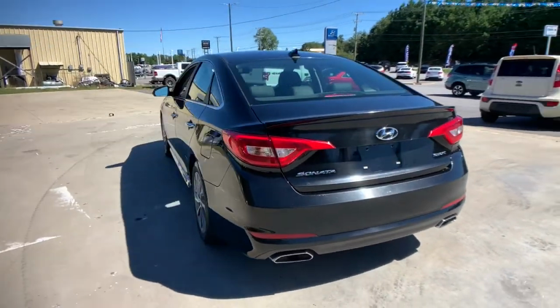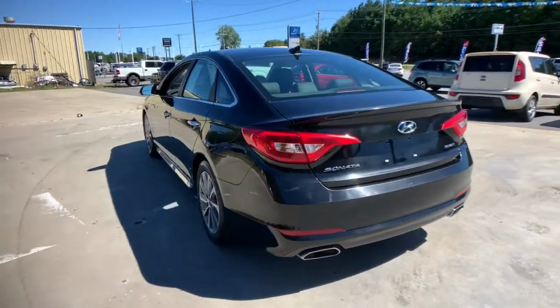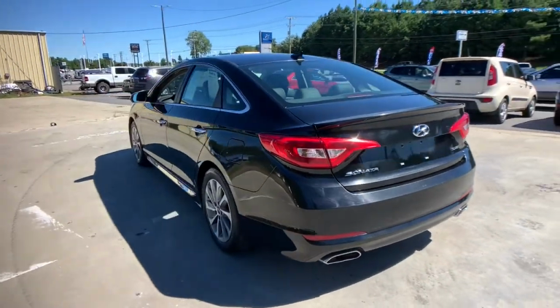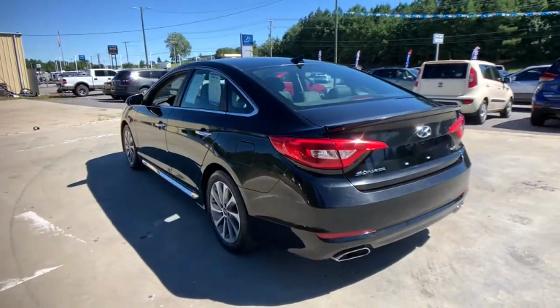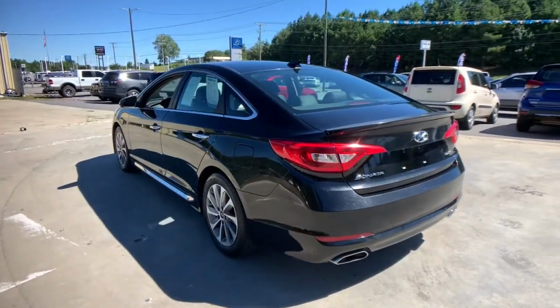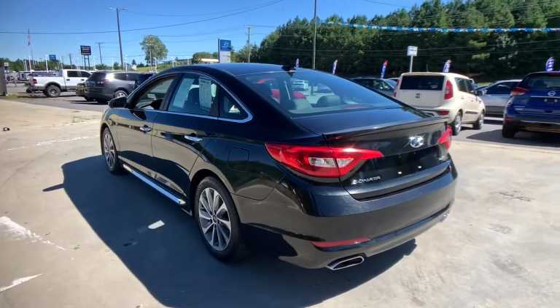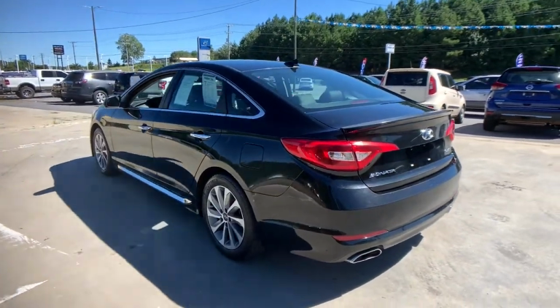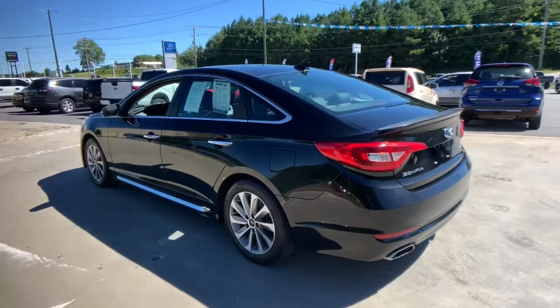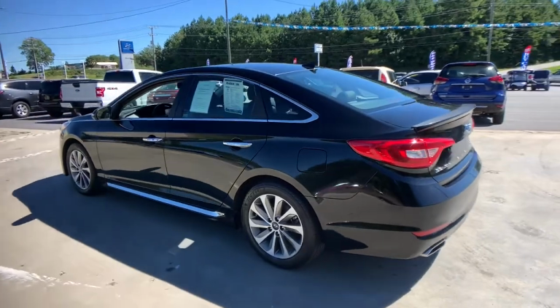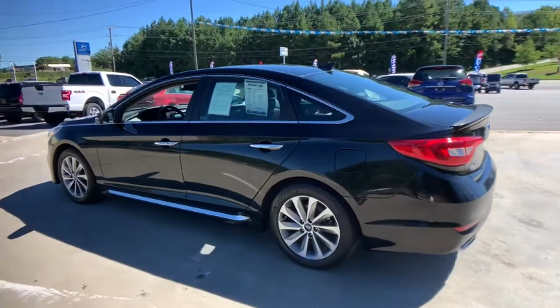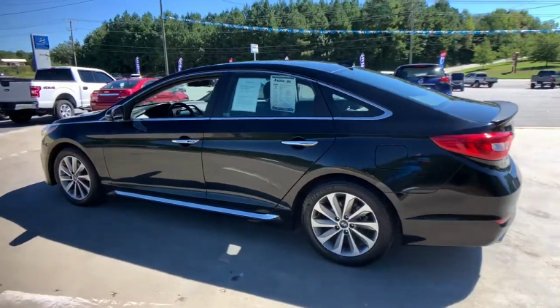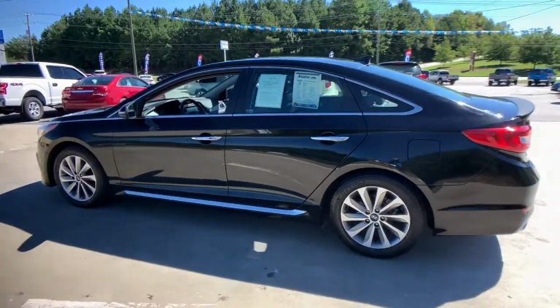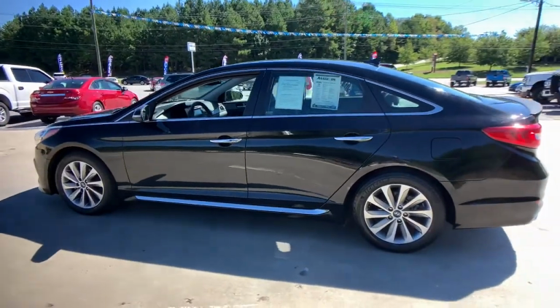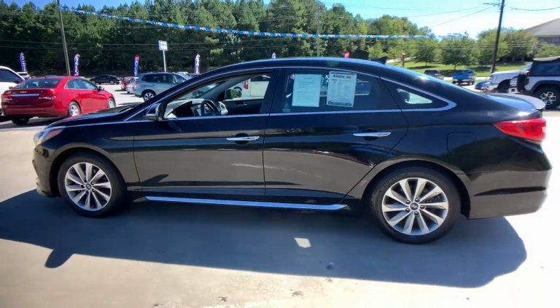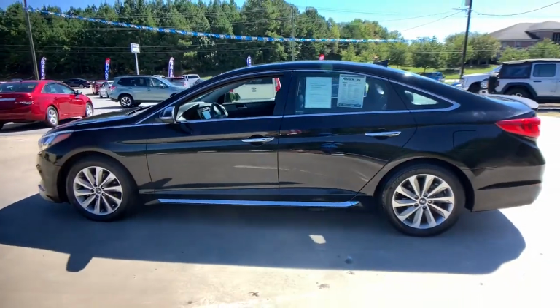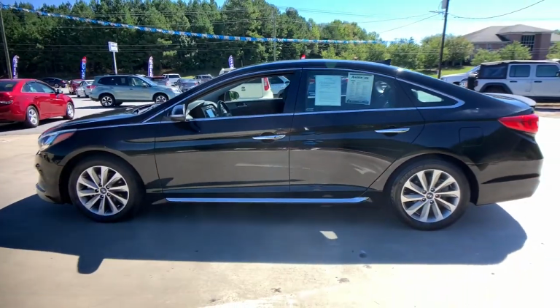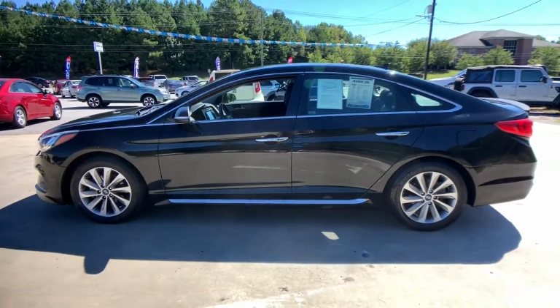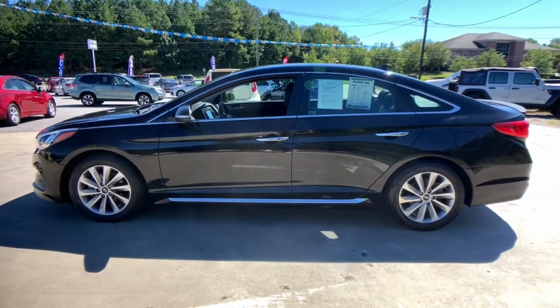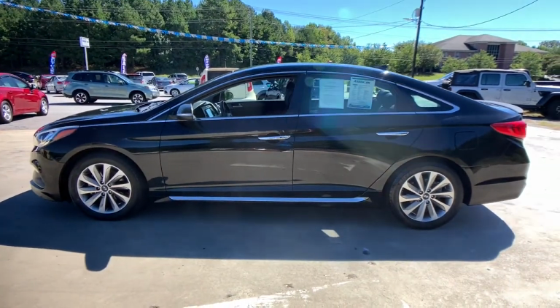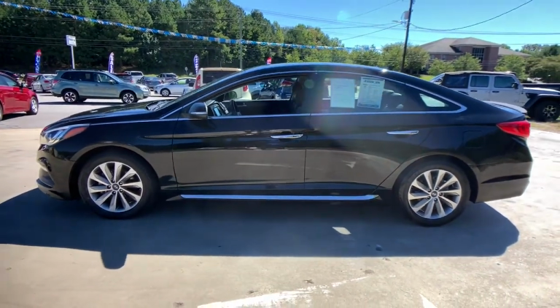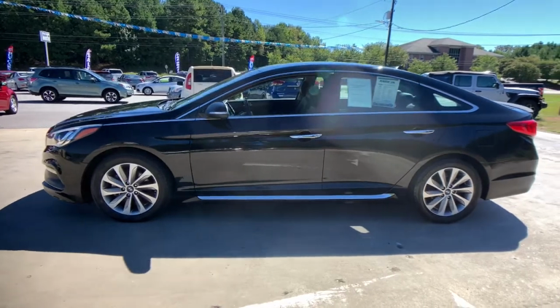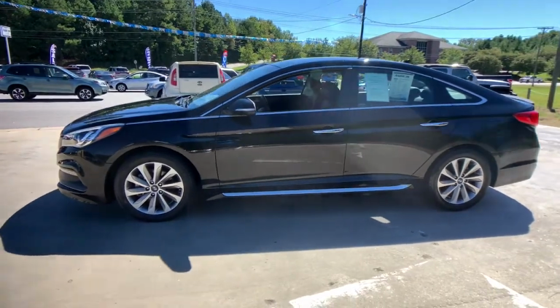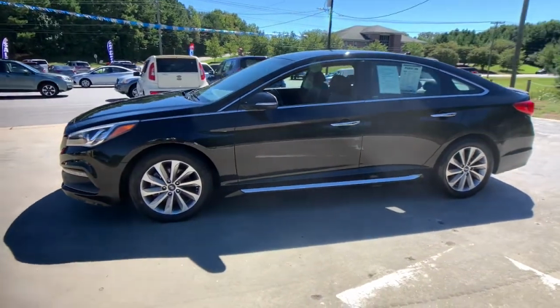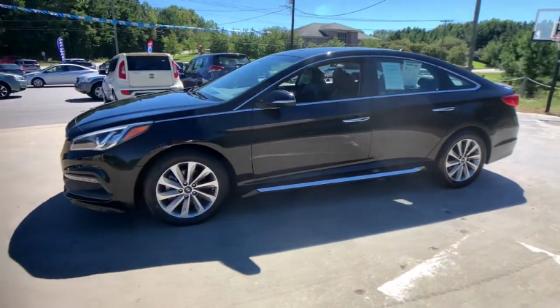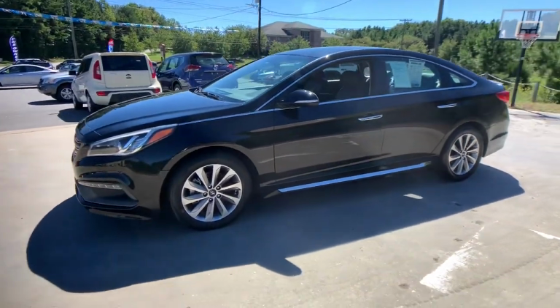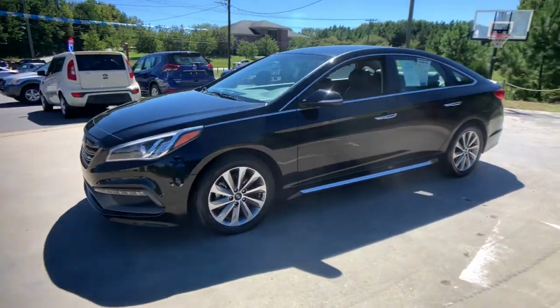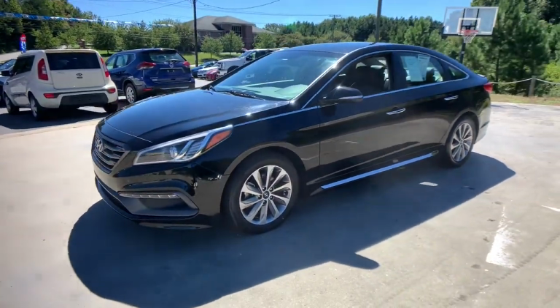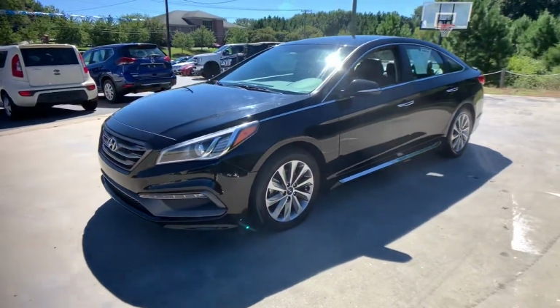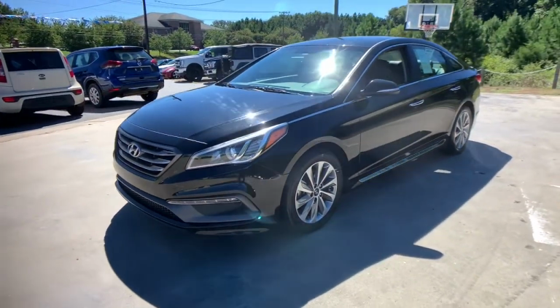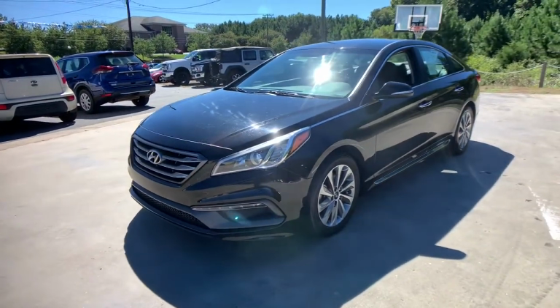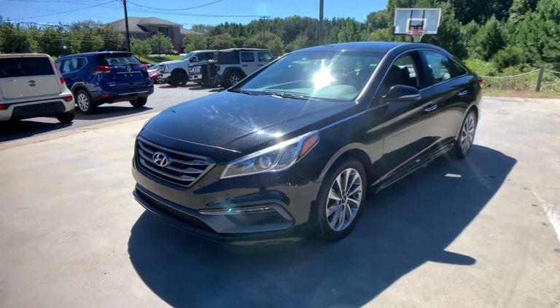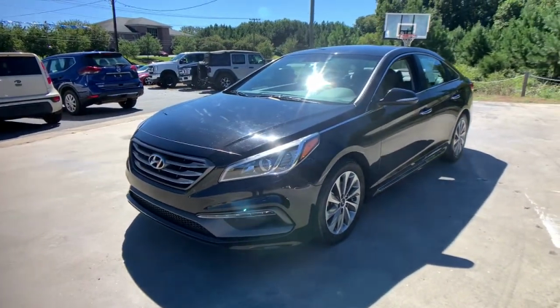Its comfortable cabin with standard touchscreen infotainment and driver assistance, along with stylish good looks, make this midsize 4-door your go-to family sedan. These are just some of the great options this vehicle comes with.